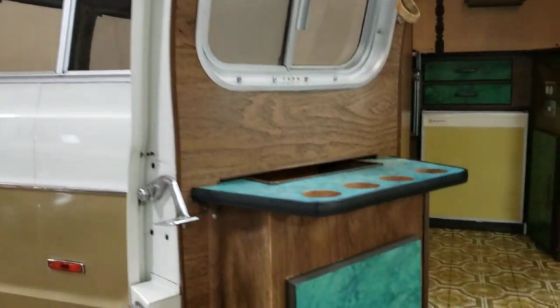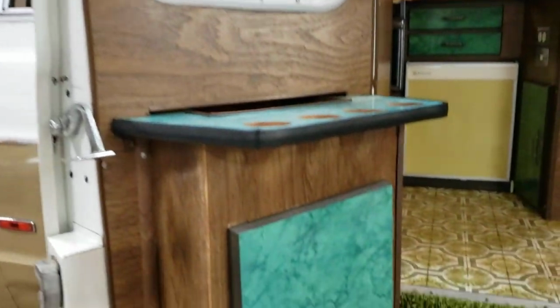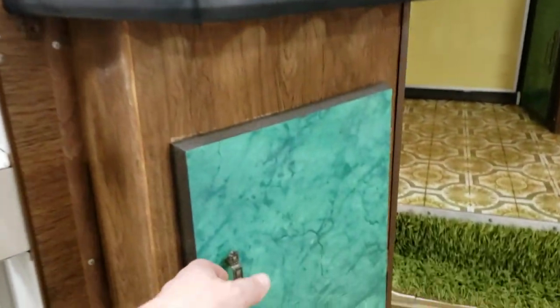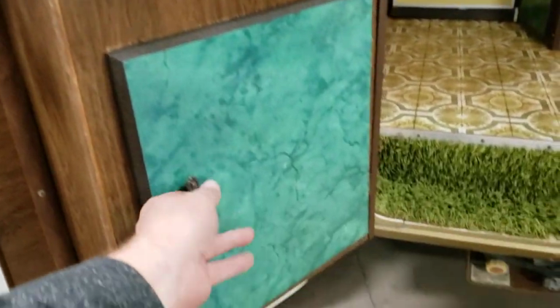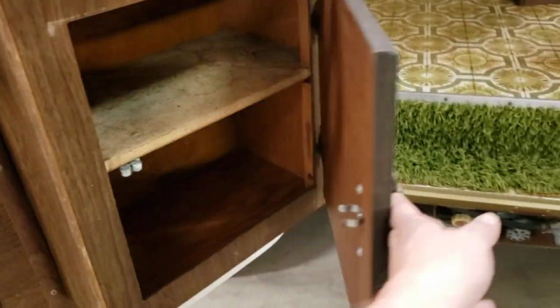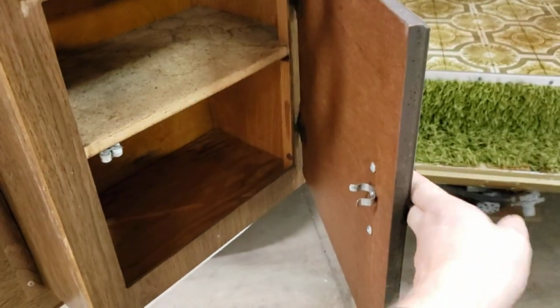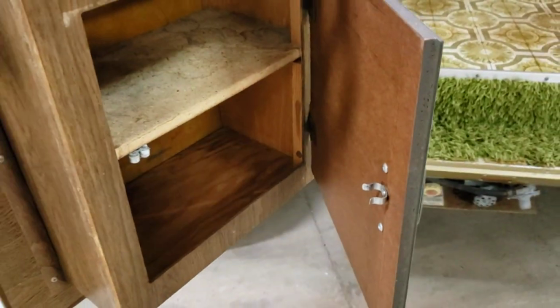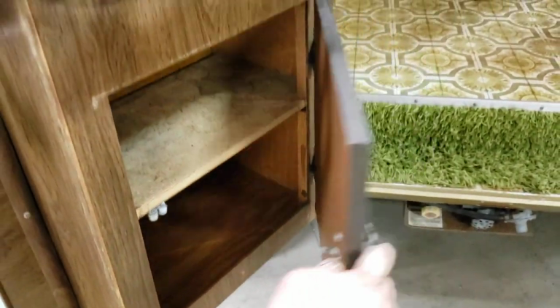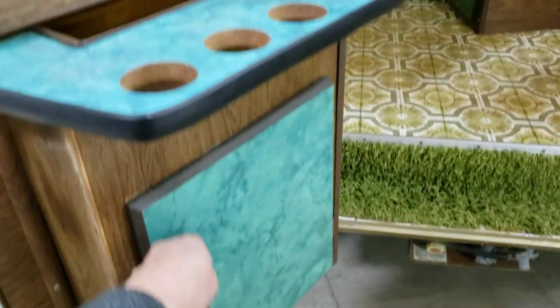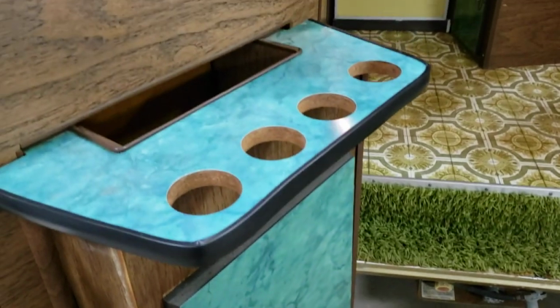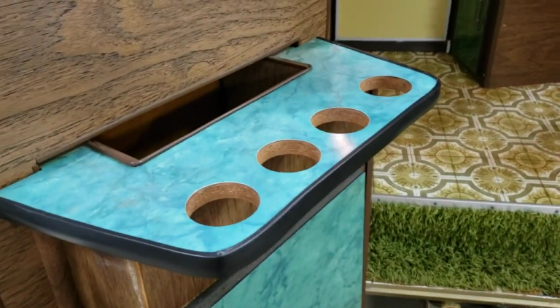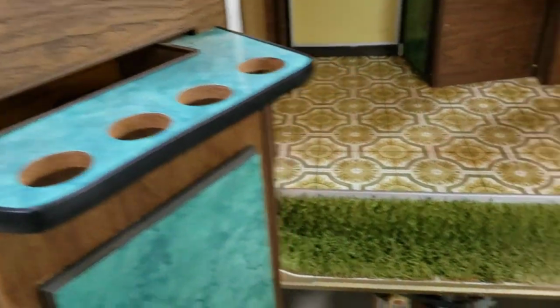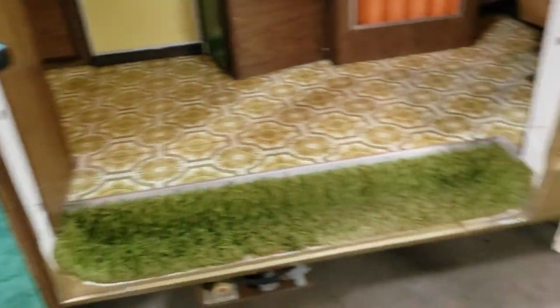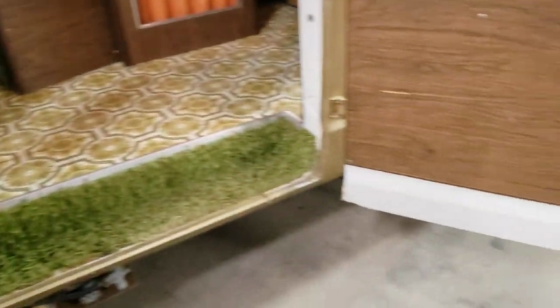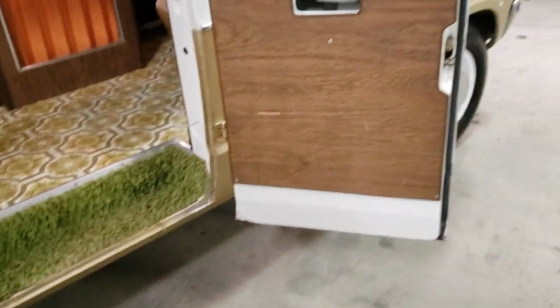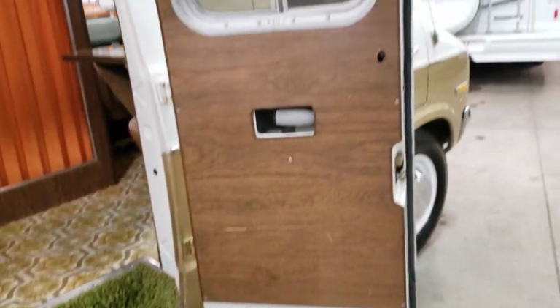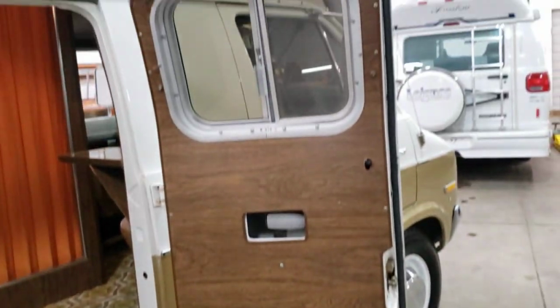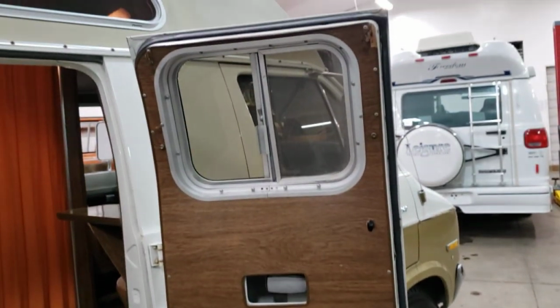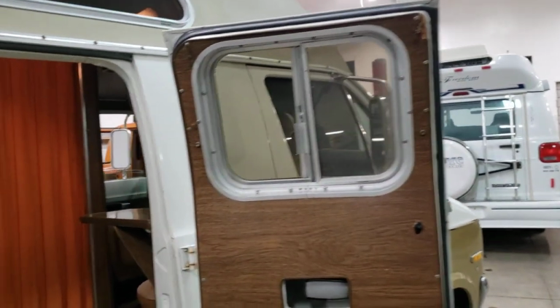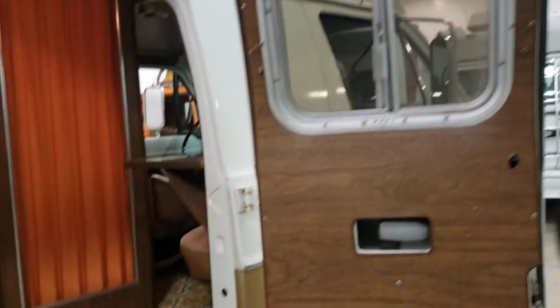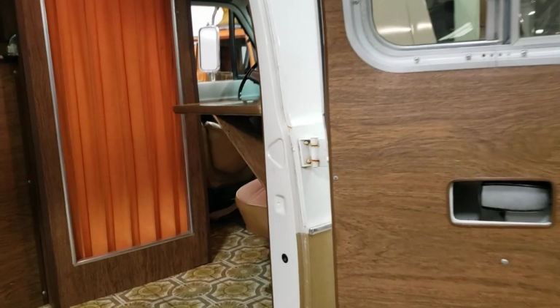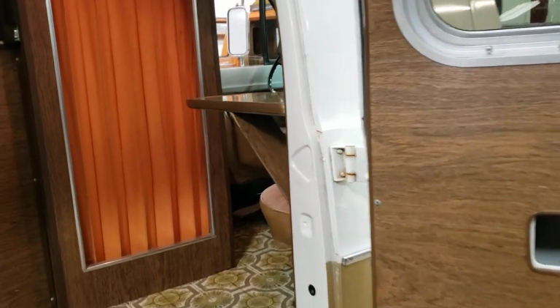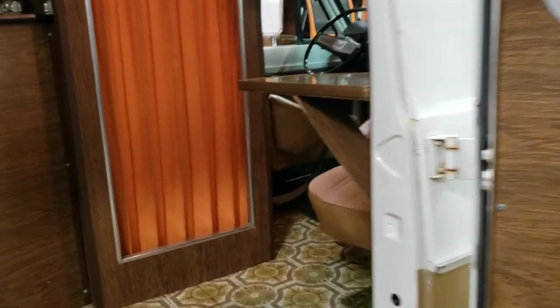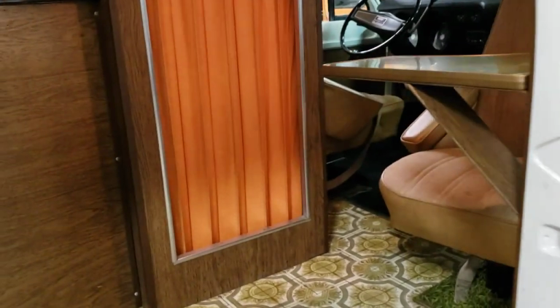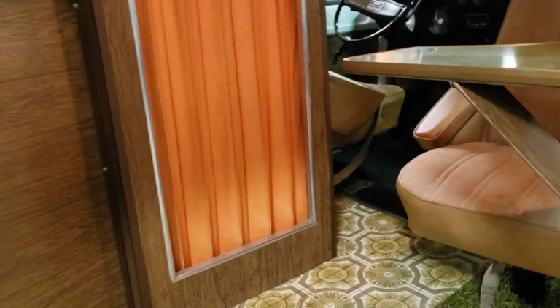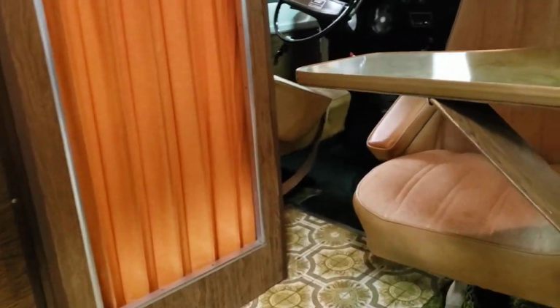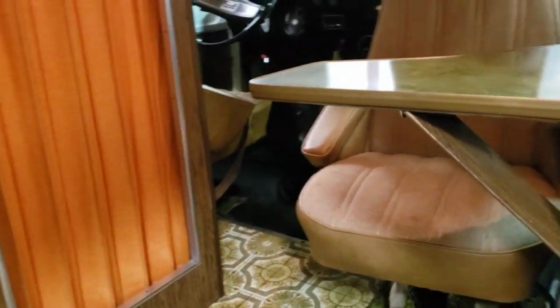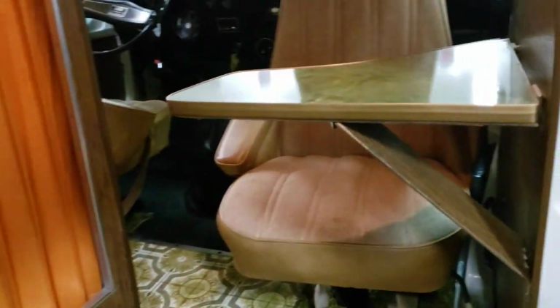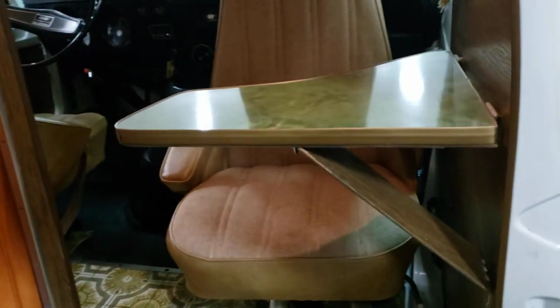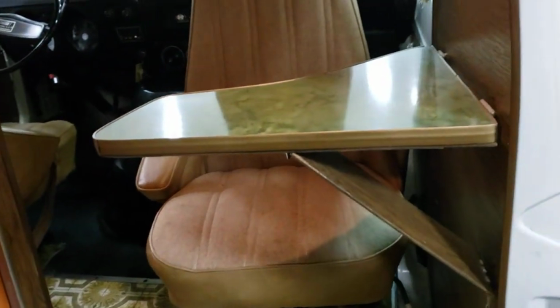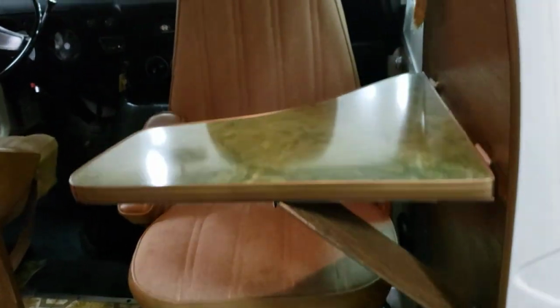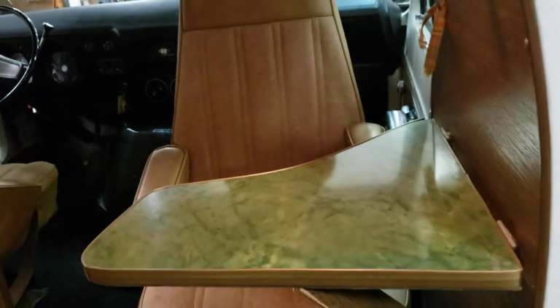A little cabinet here — a couple of these for tailgating. Up in front here you've got a little table. The seat sits around, so you've got a little table right there.